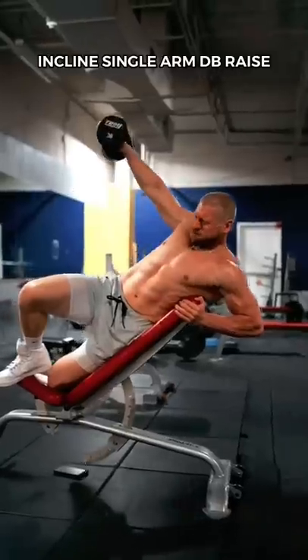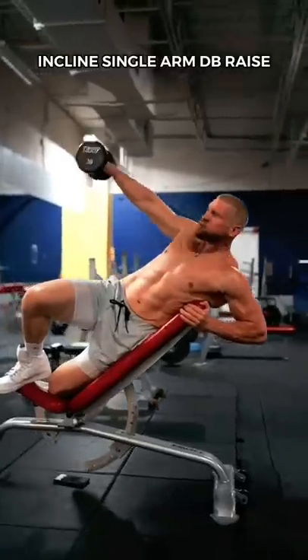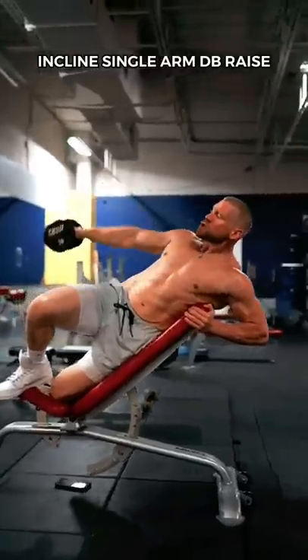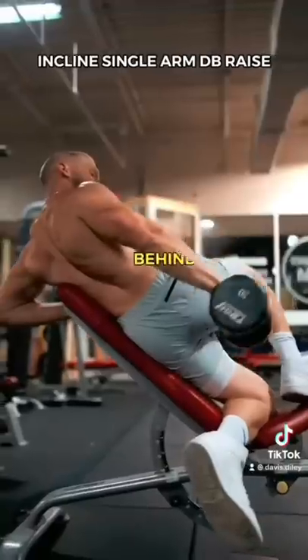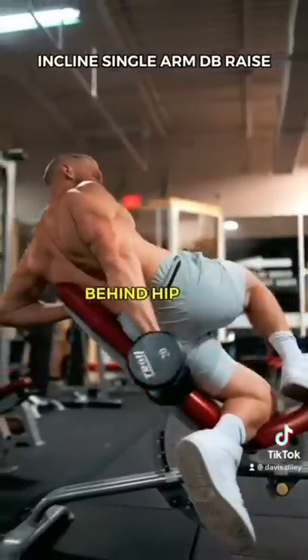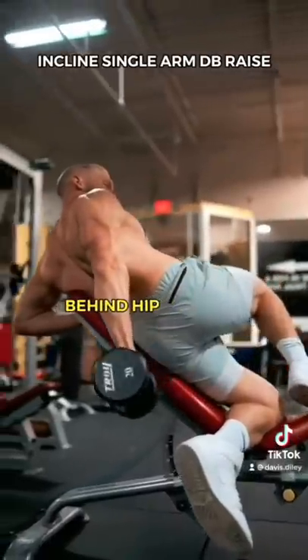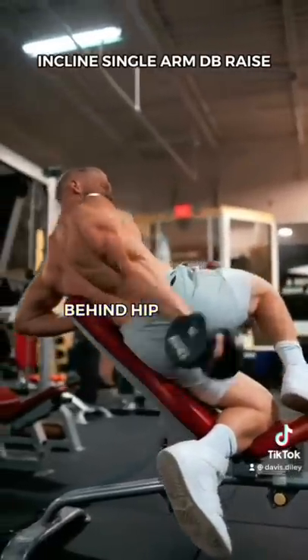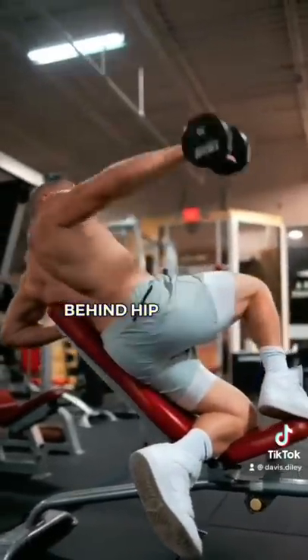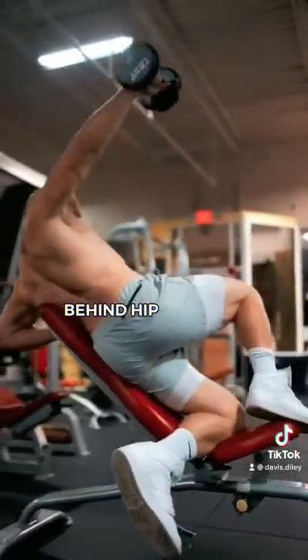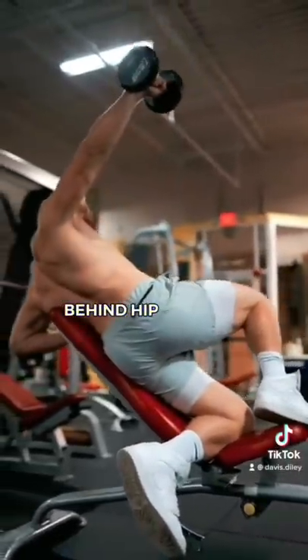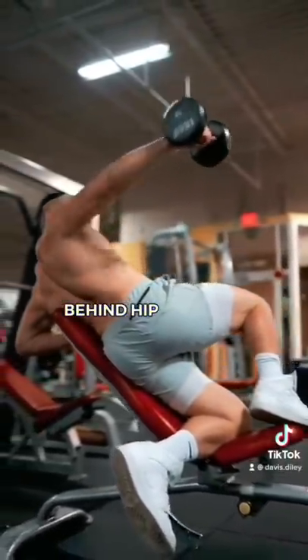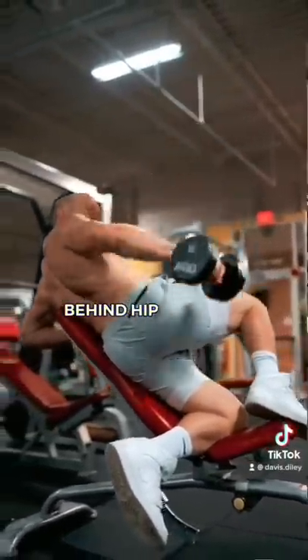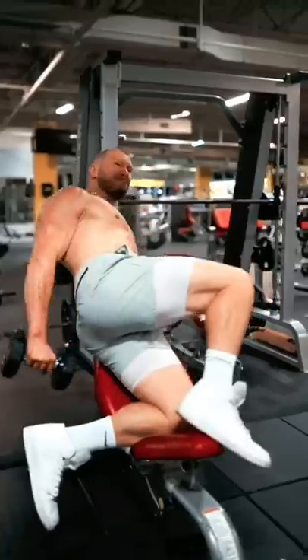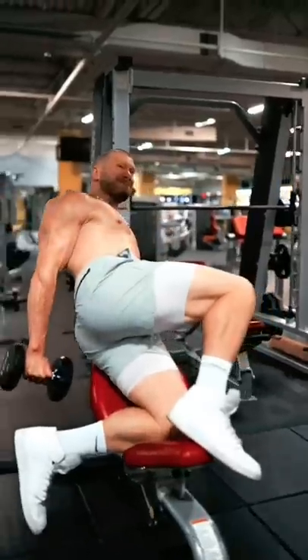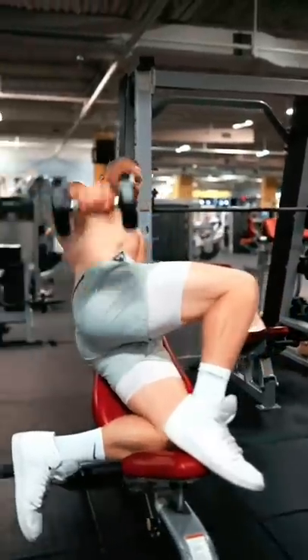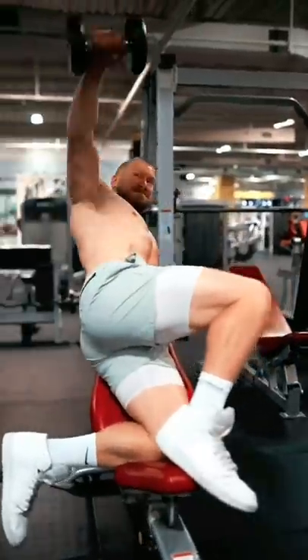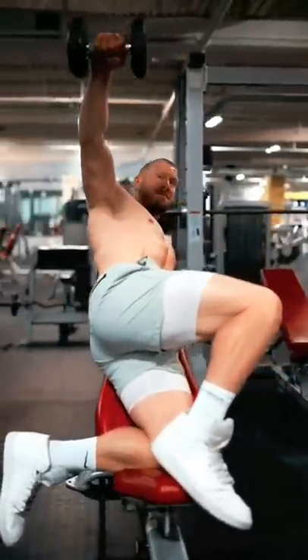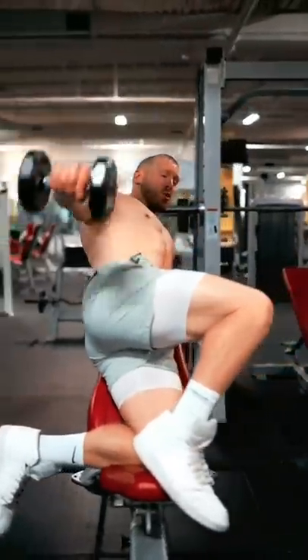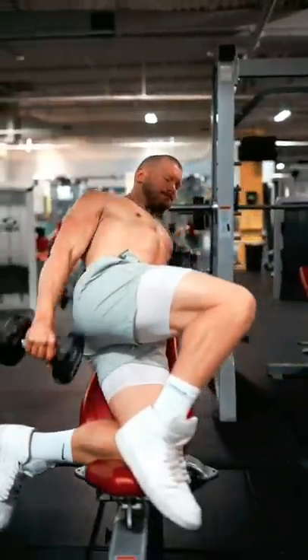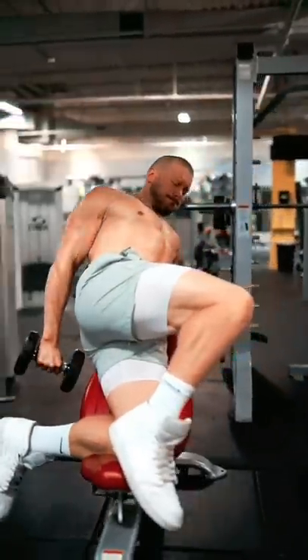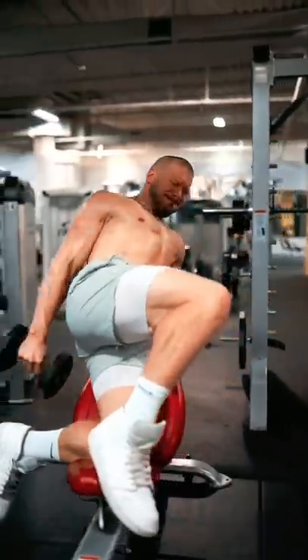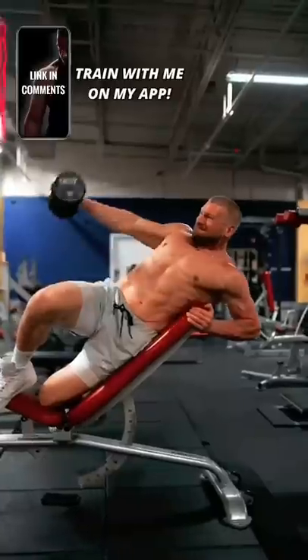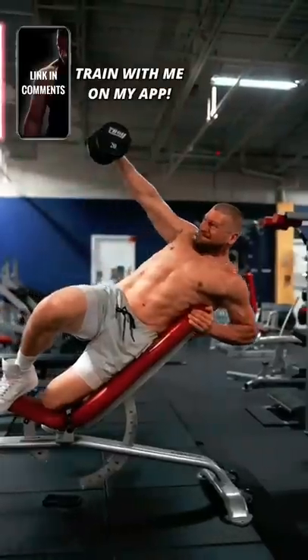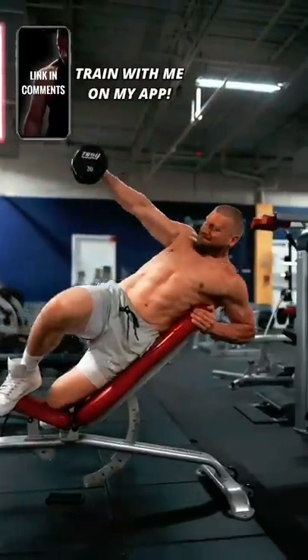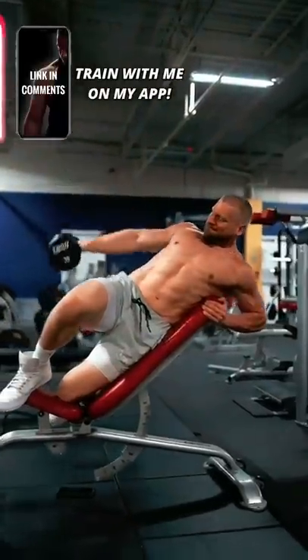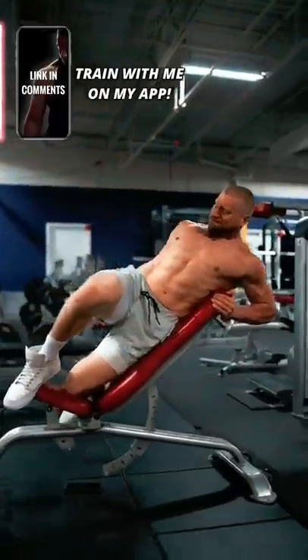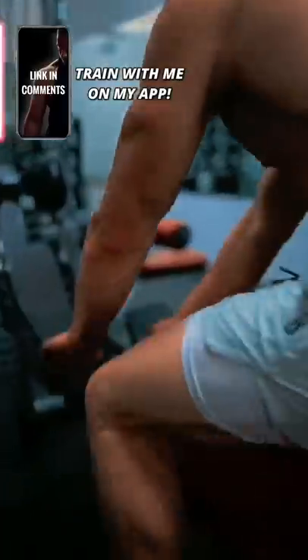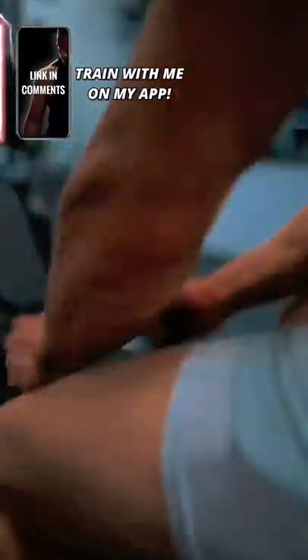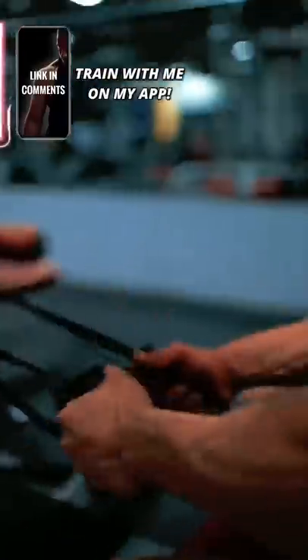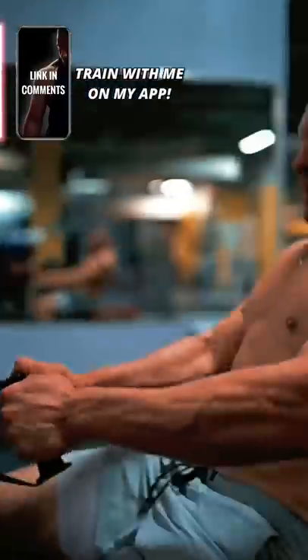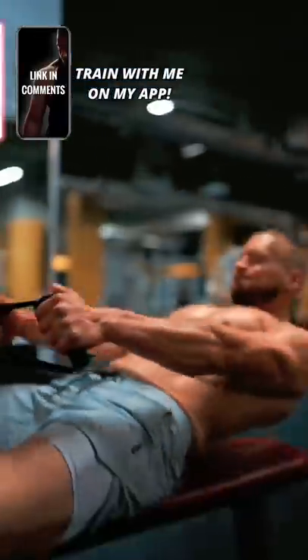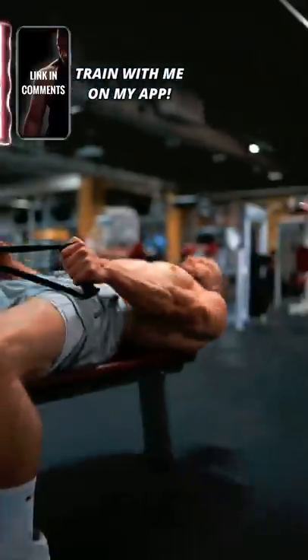The incline single arm dumbbell raise. This biases the tension towards the very bottom portion of the movement. That's what makes it a great complement to the first exercise, which primarily tensions the top. At the bottom, the dumbbell sinks behind your hip. I've shown this exercise before, but it's worth showing again.